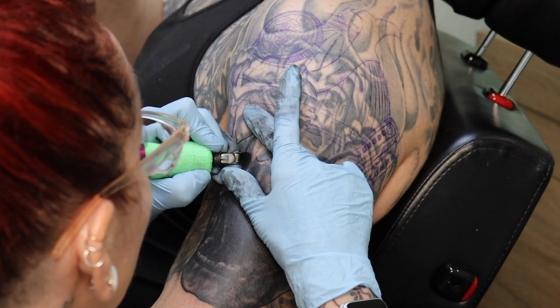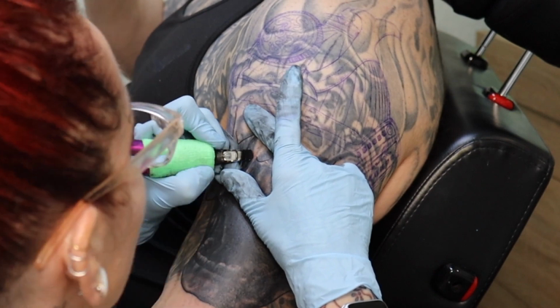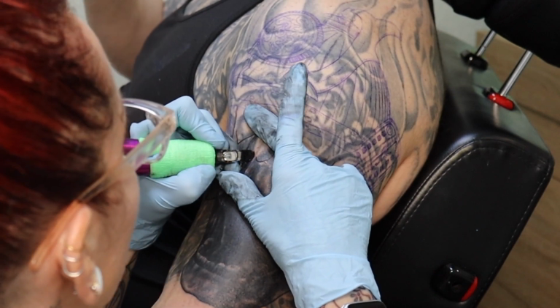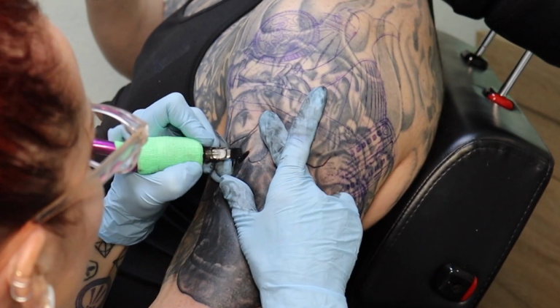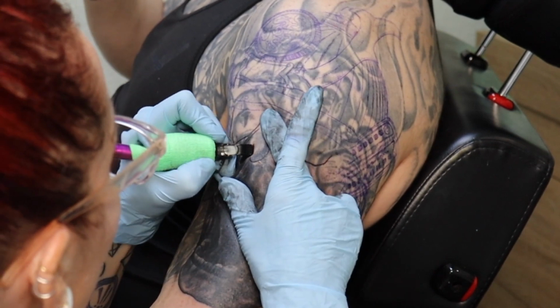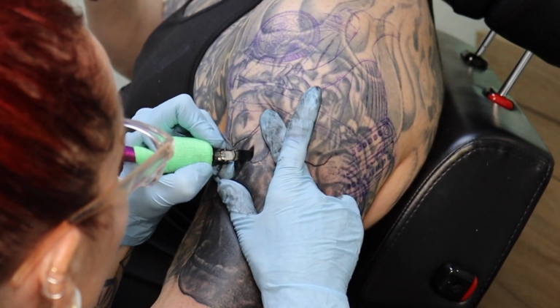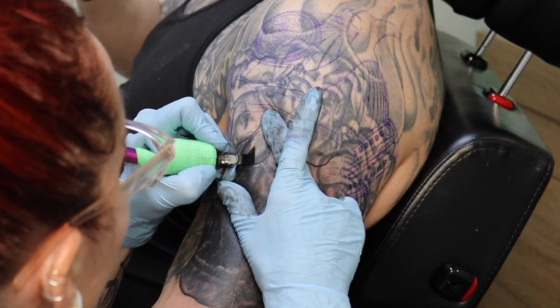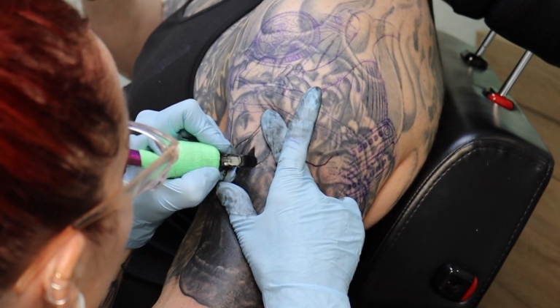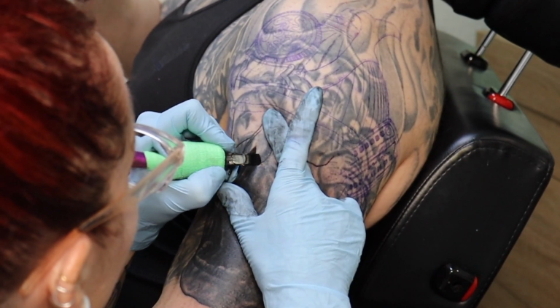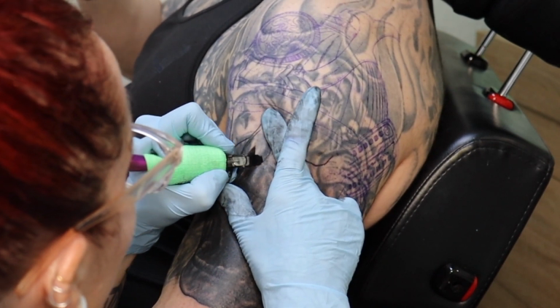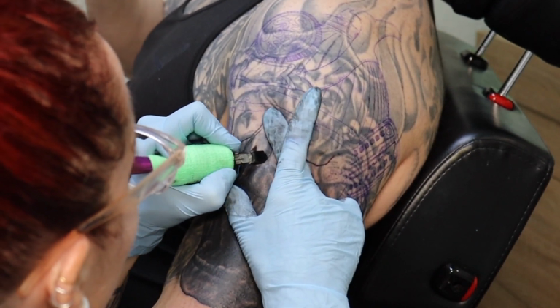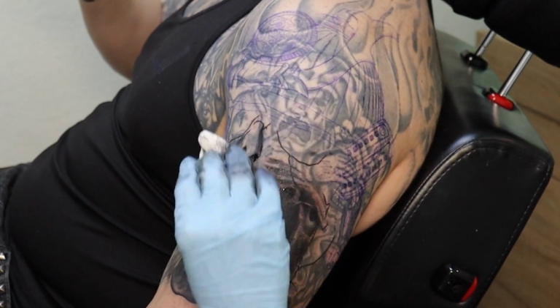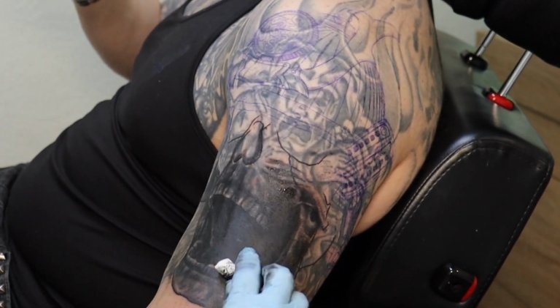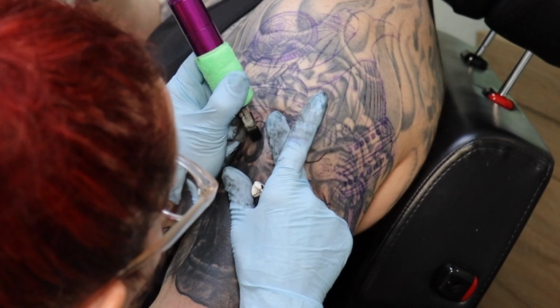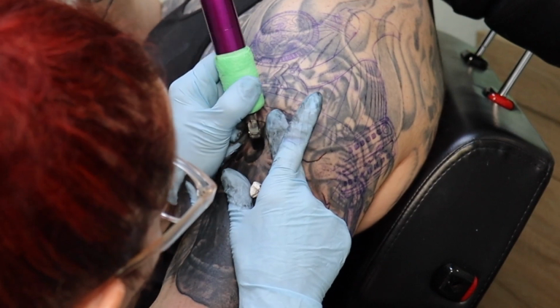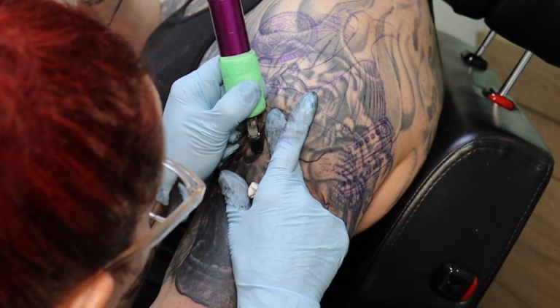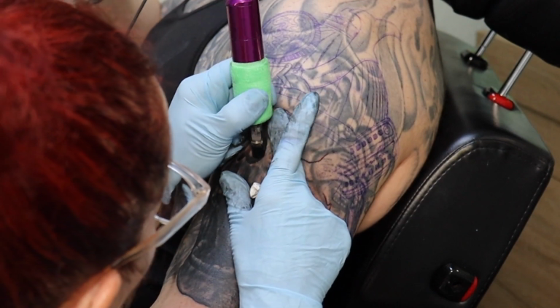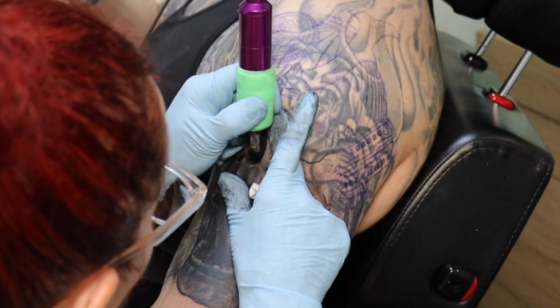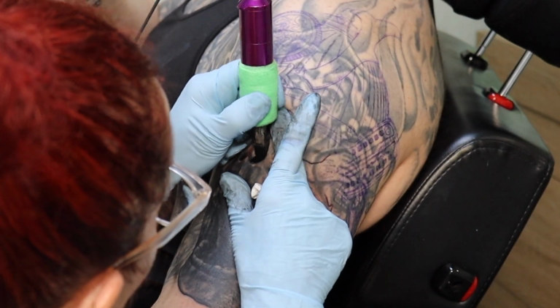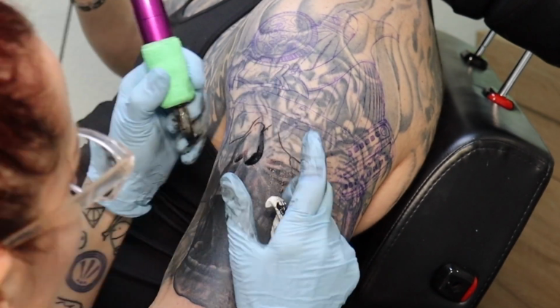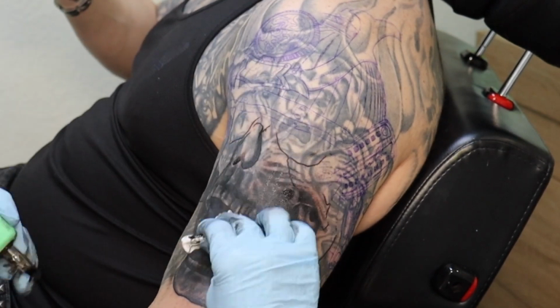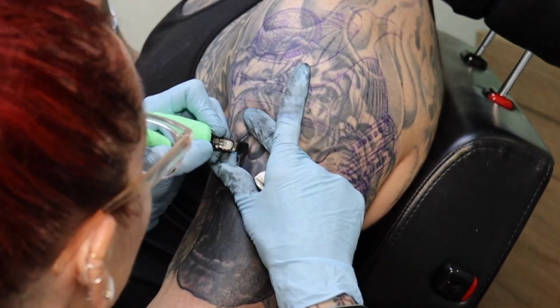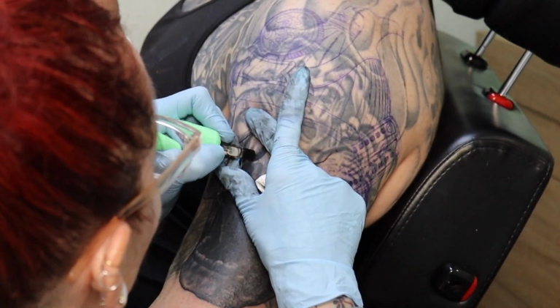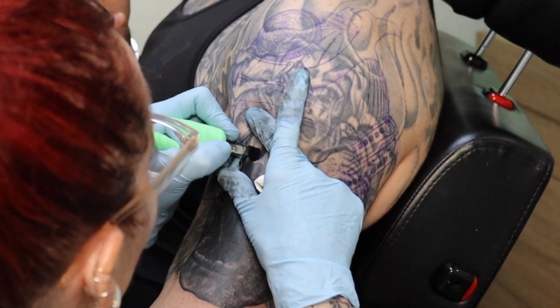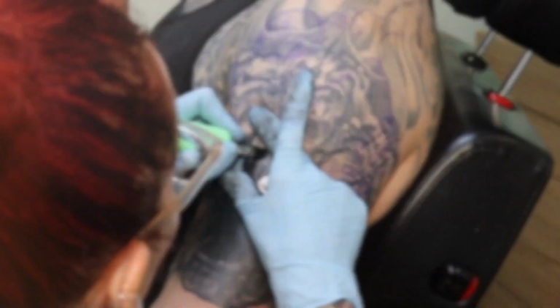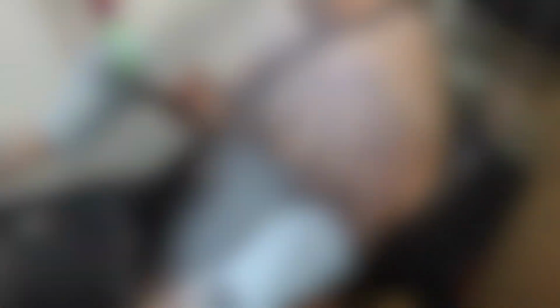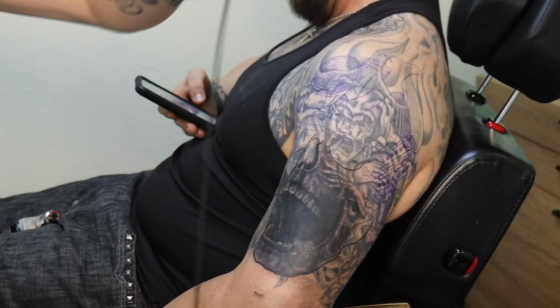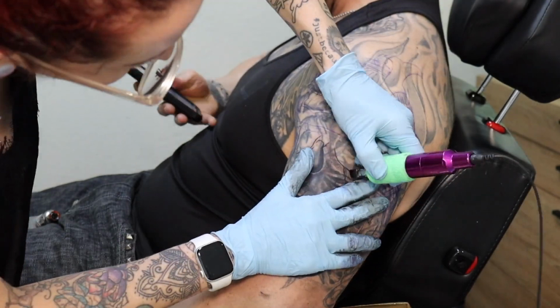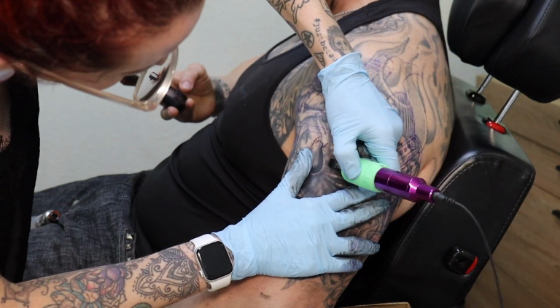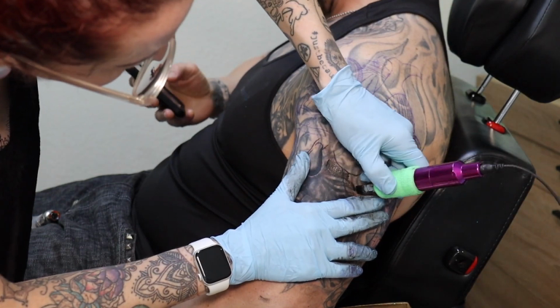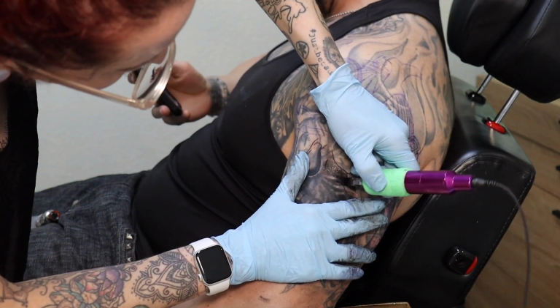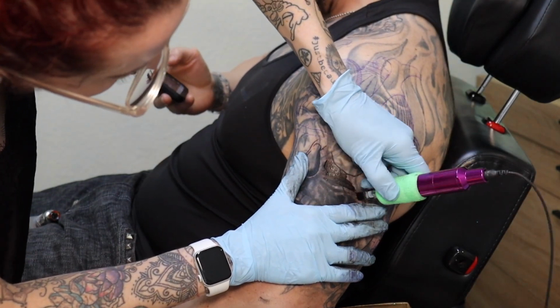Now that the mouth is about done and mostly shaded, you can start to see it take shape. When the nose gets all filled in, it really starts to look like a skull.